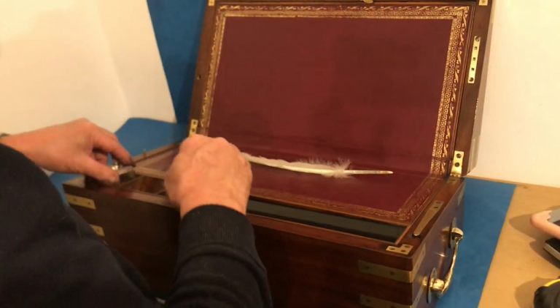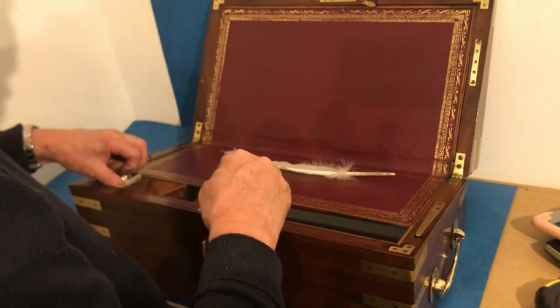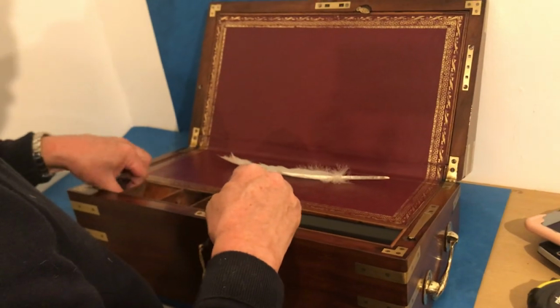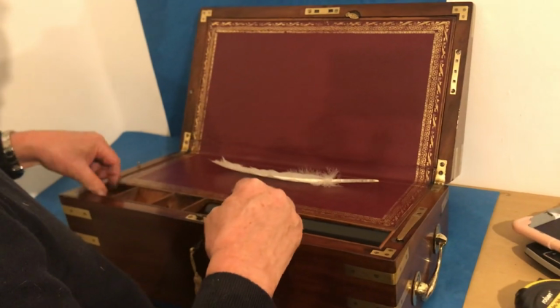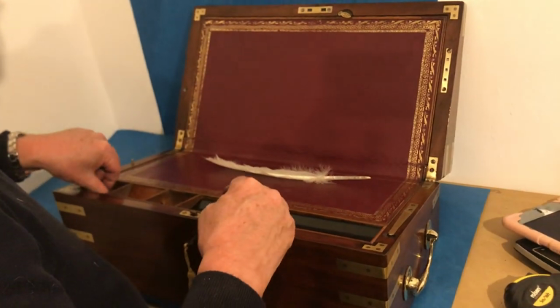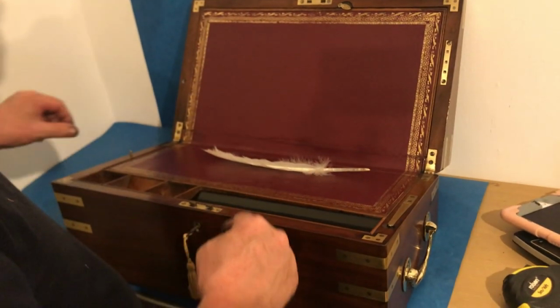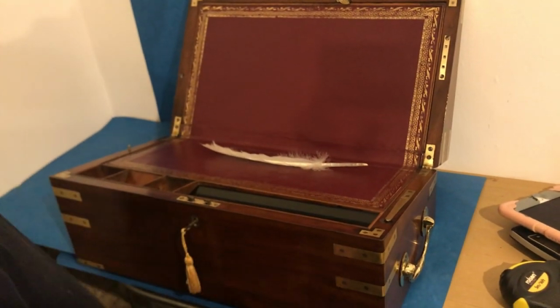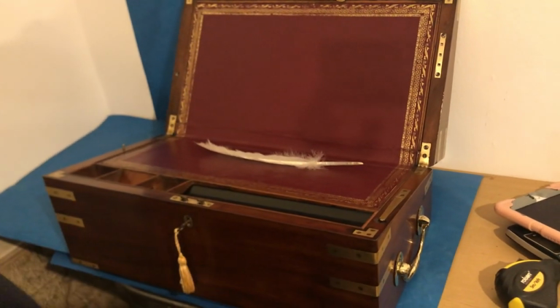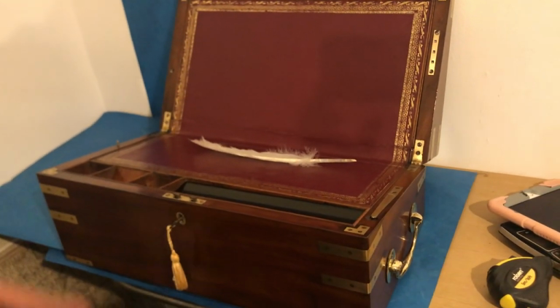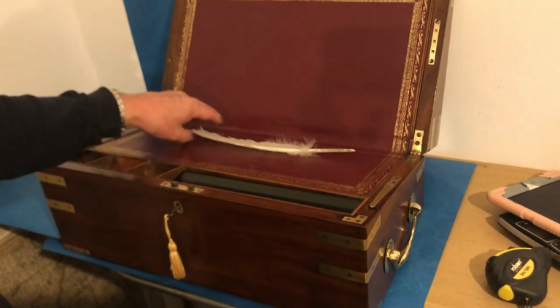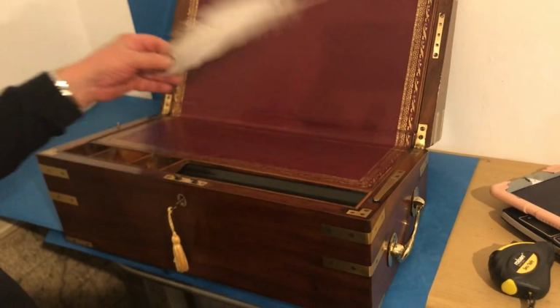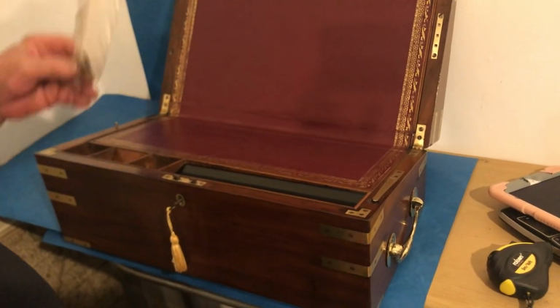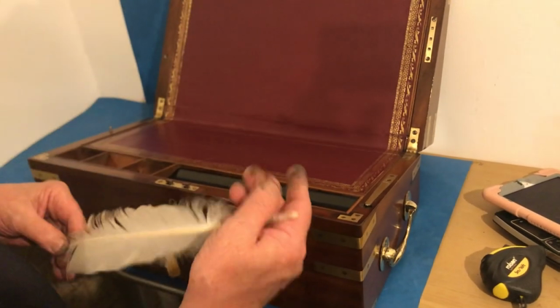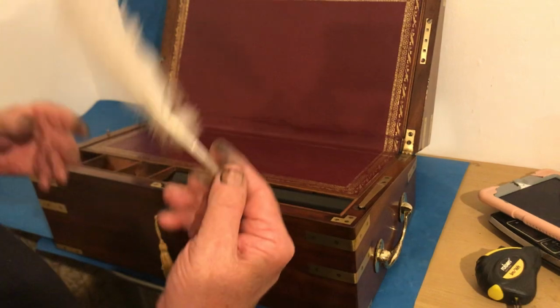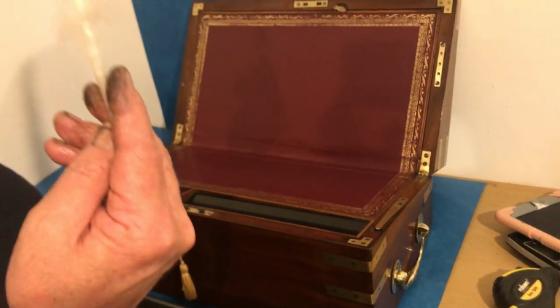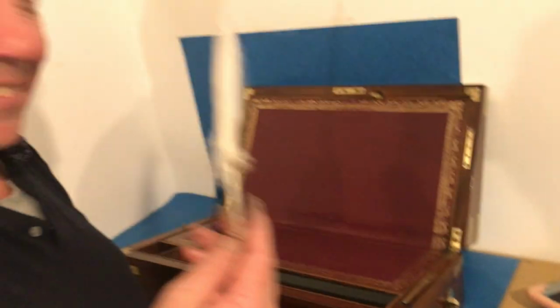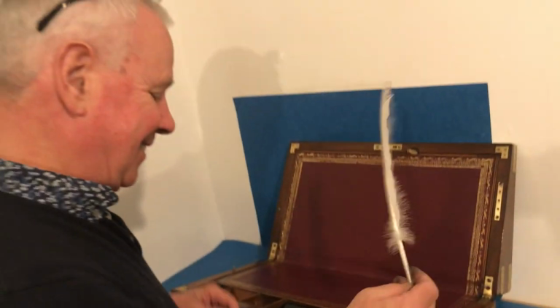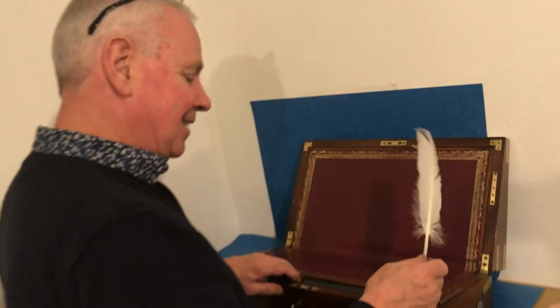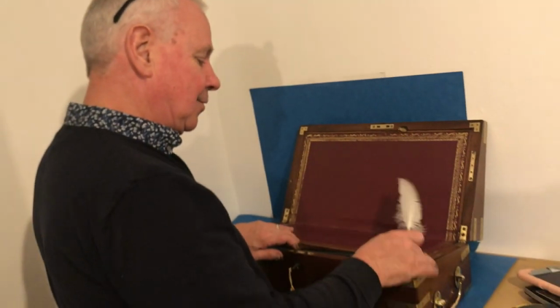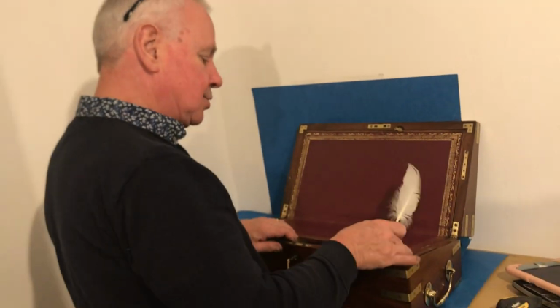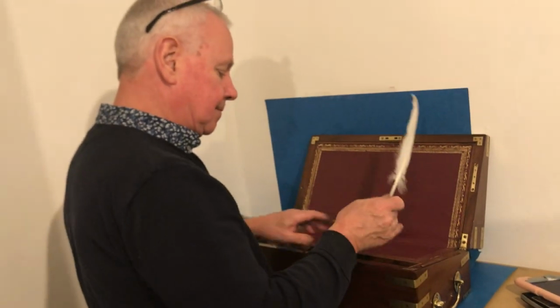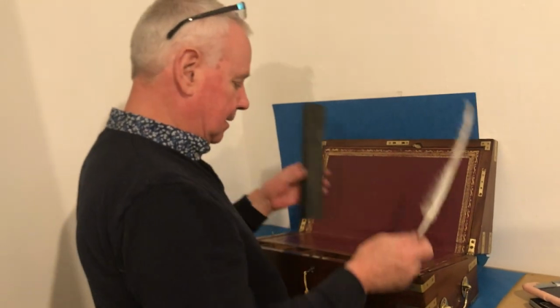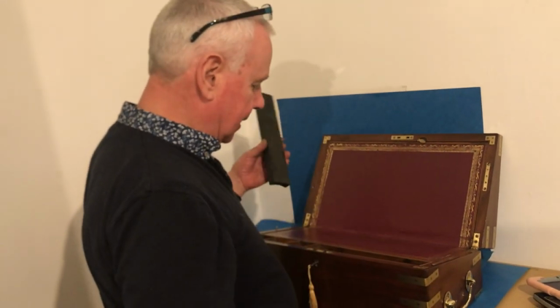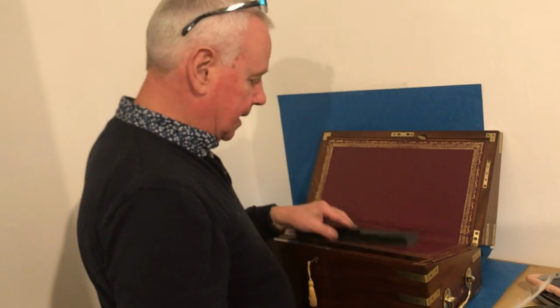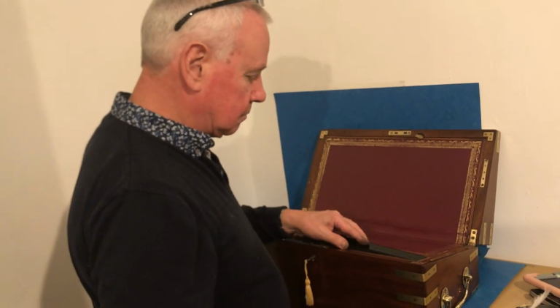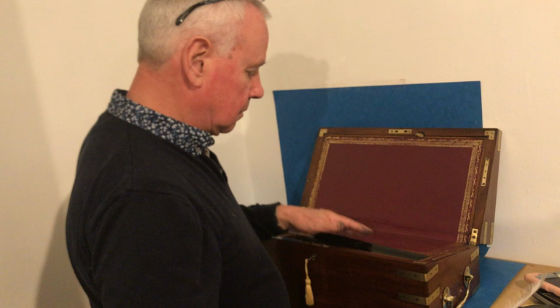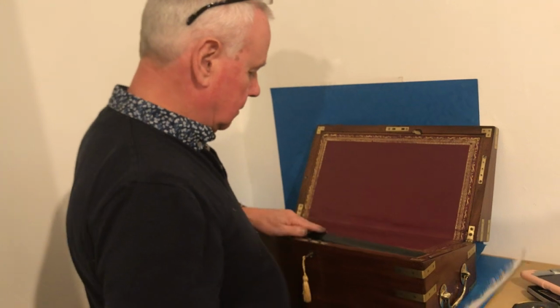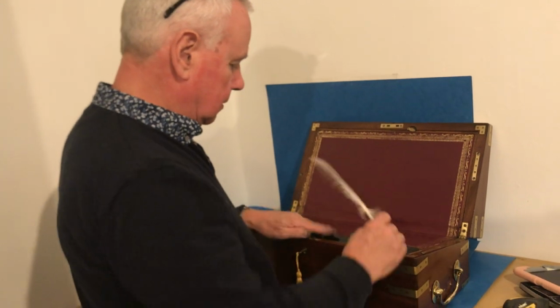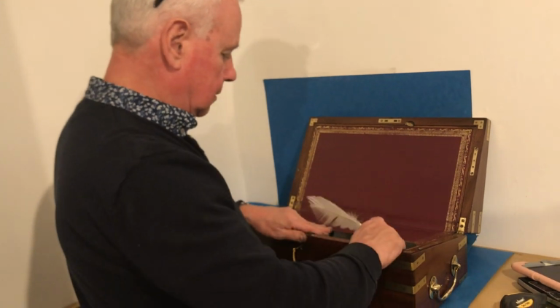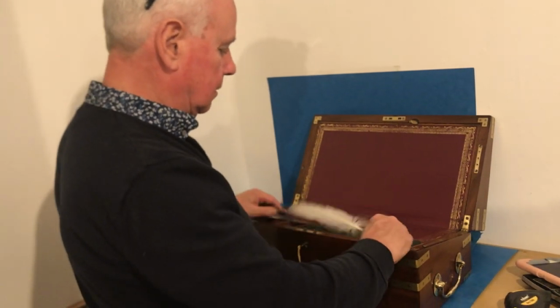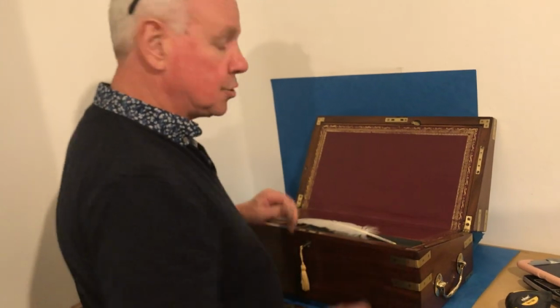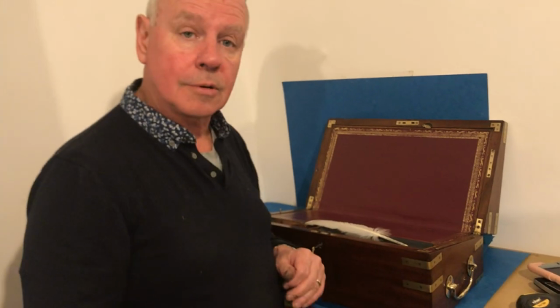It's unusual to find them with the campaign inks. It's a lovely box and you get a free swan's feather. That comes out. Super box.